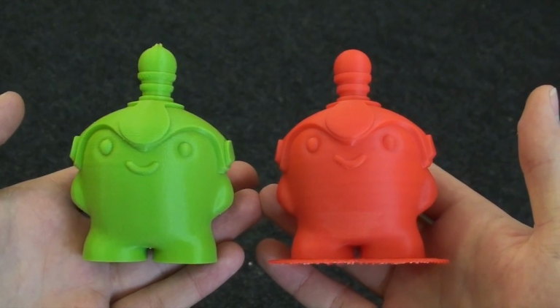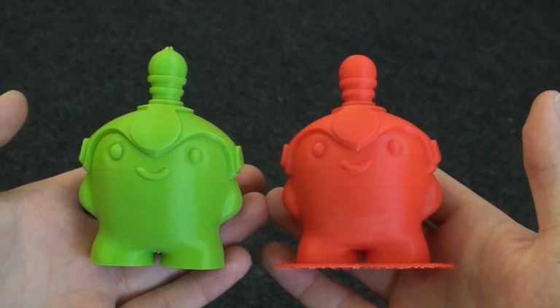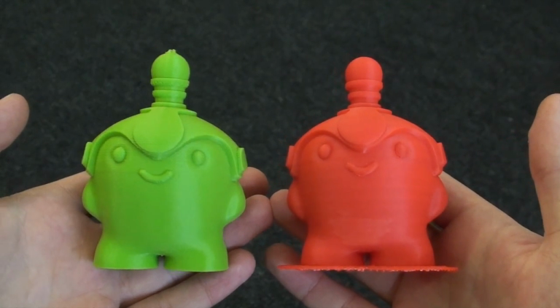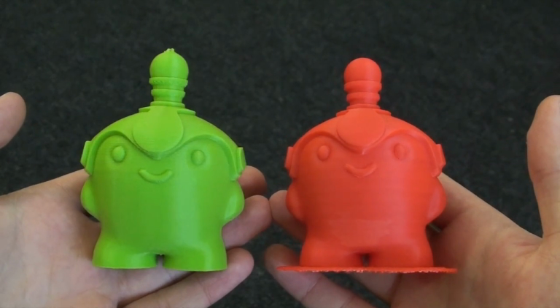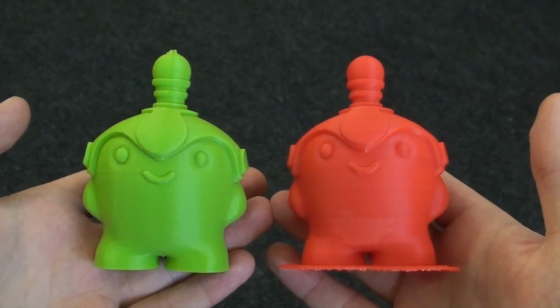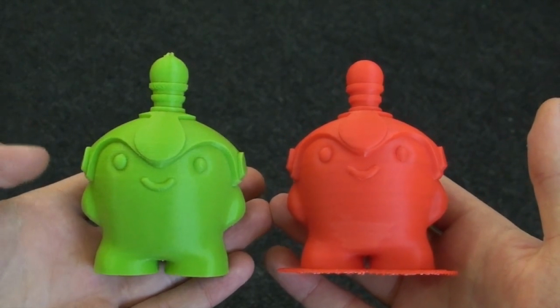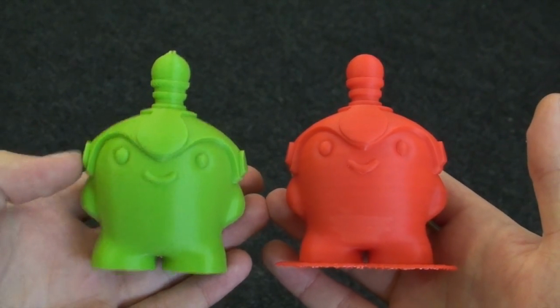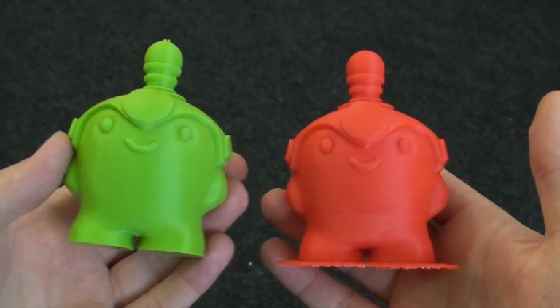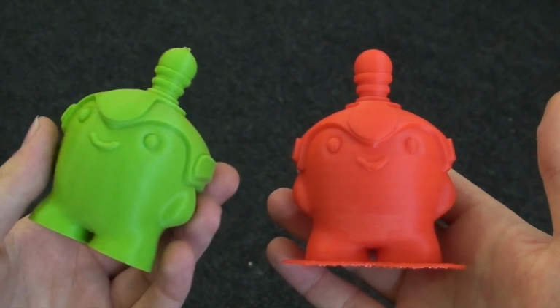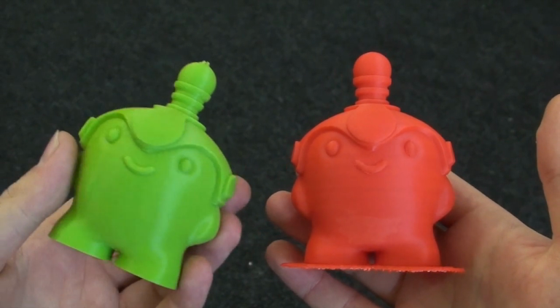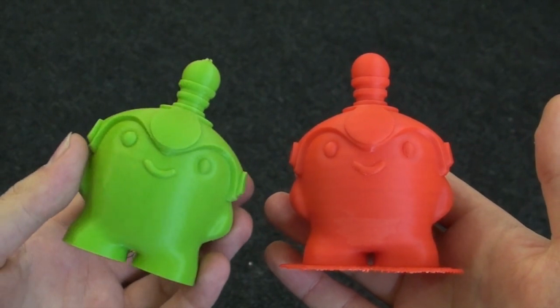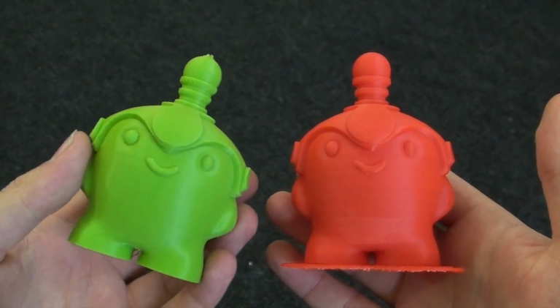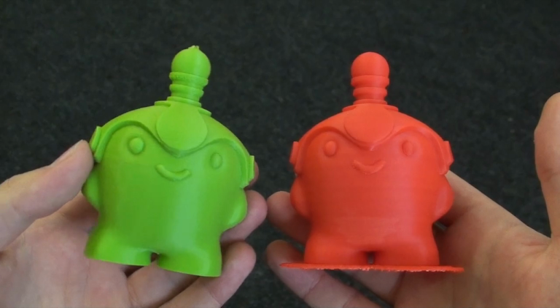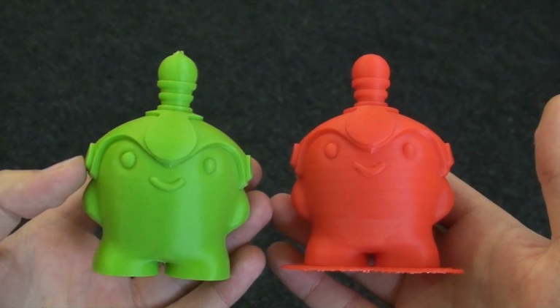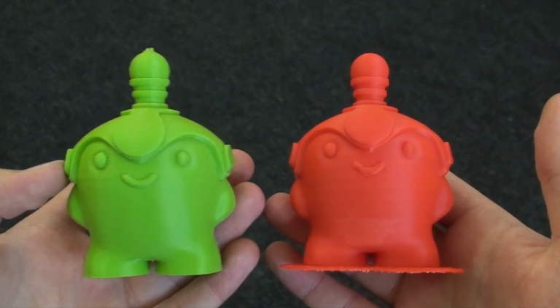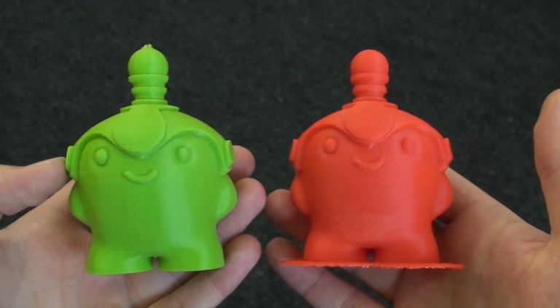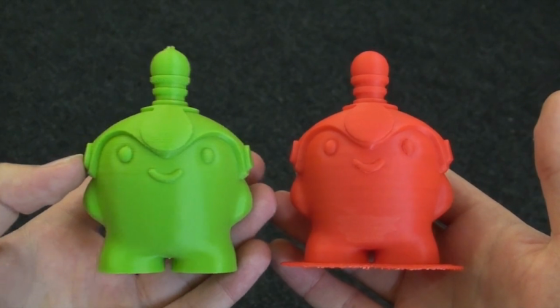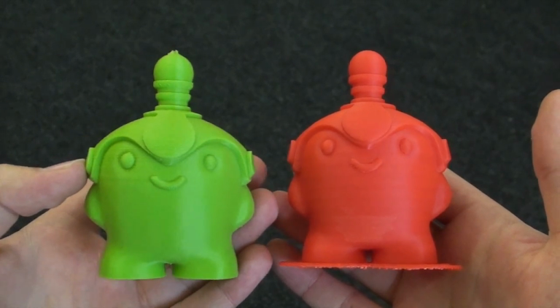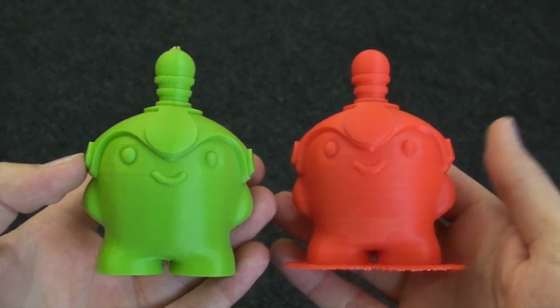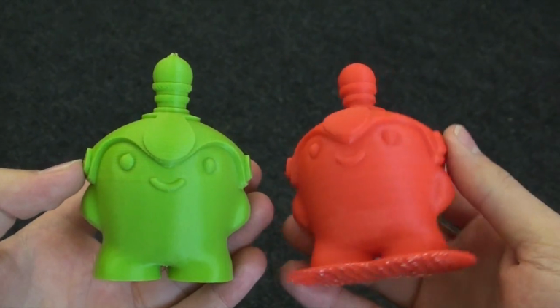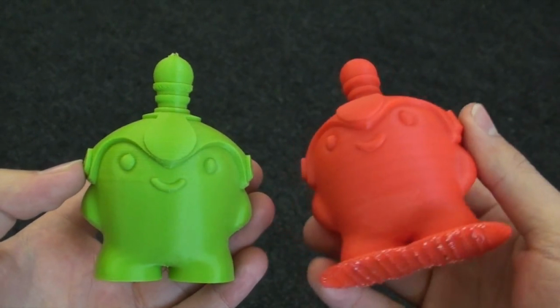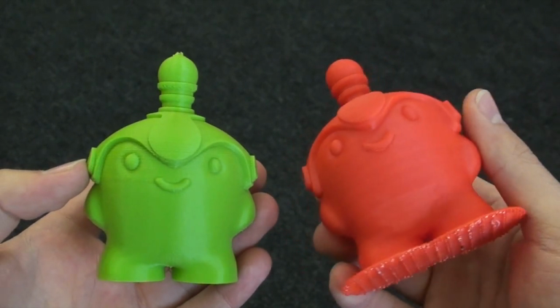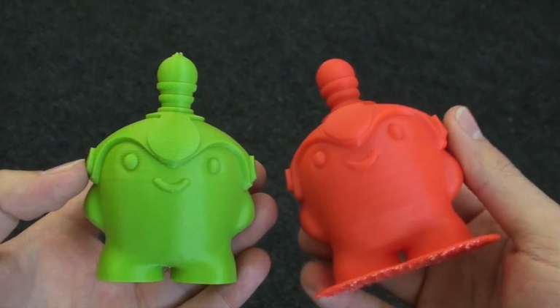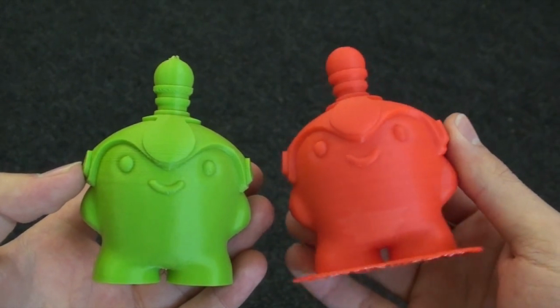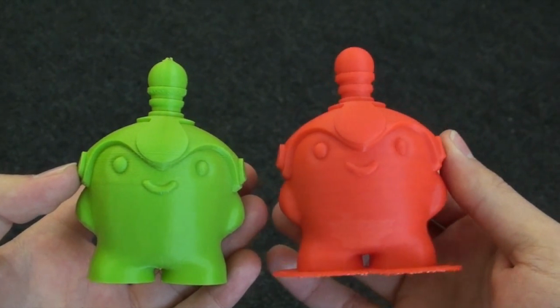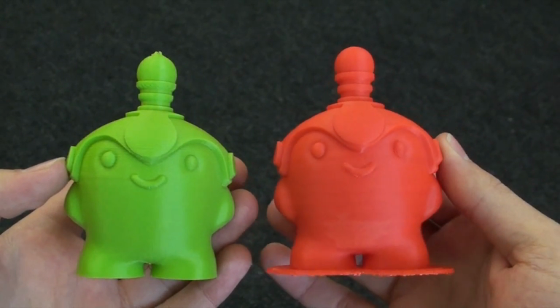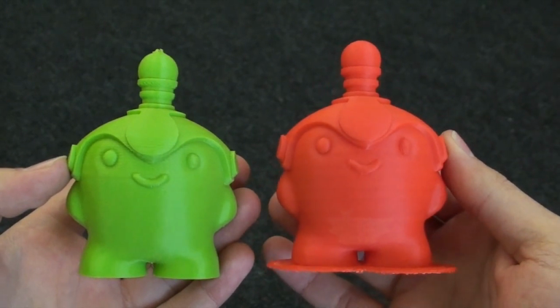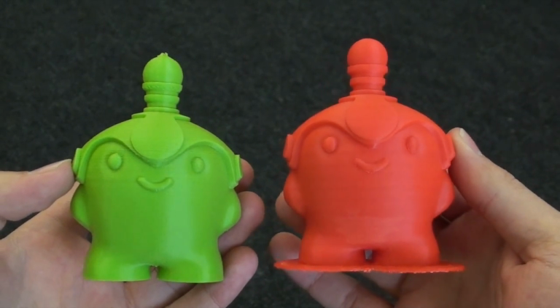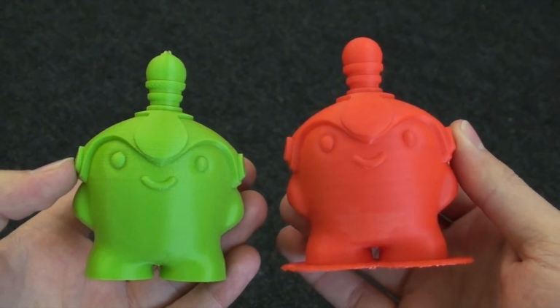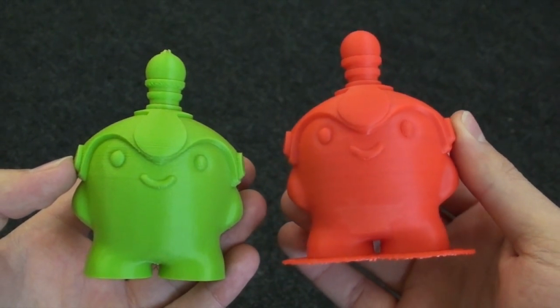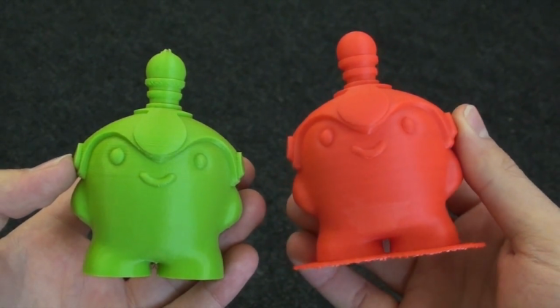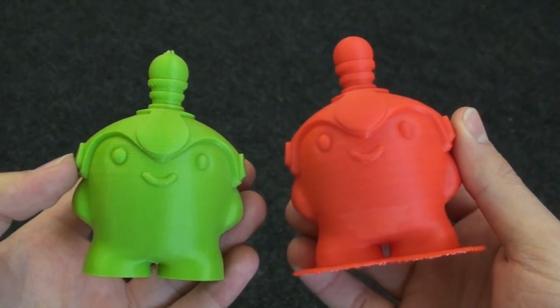So here are our finished prints. We've got the Ultimaker 2 print on the left, and the Zortrax M200 print on the right.